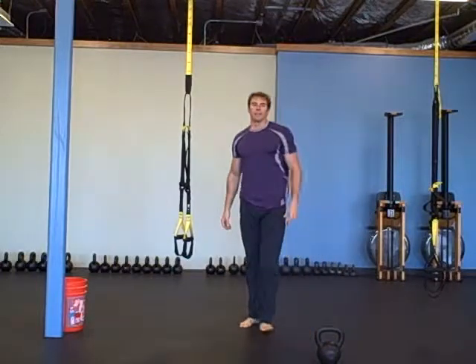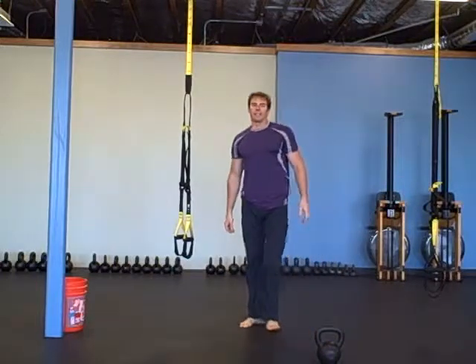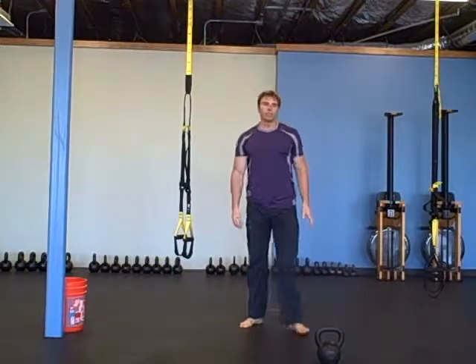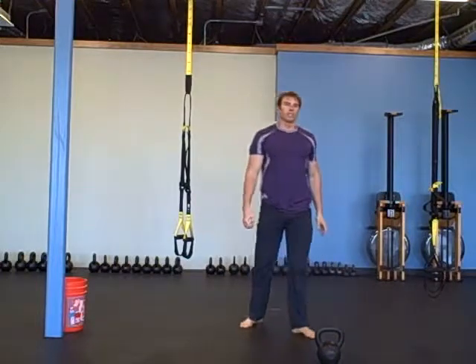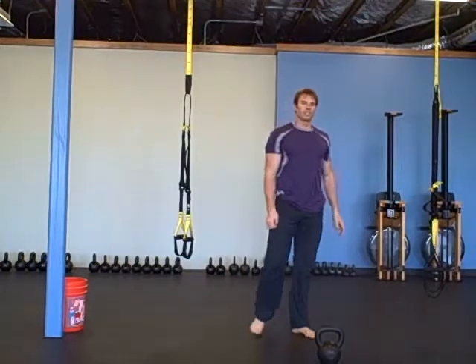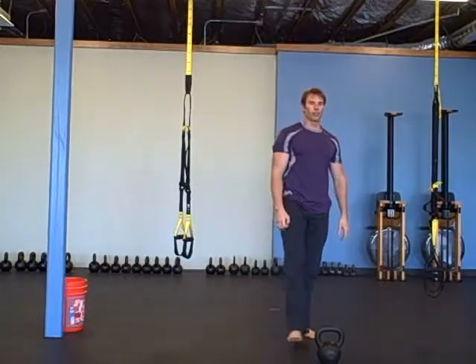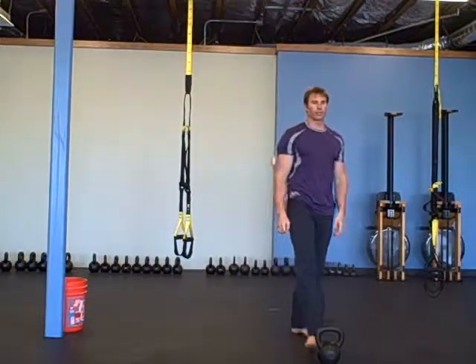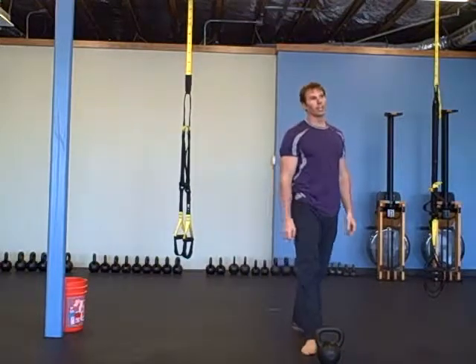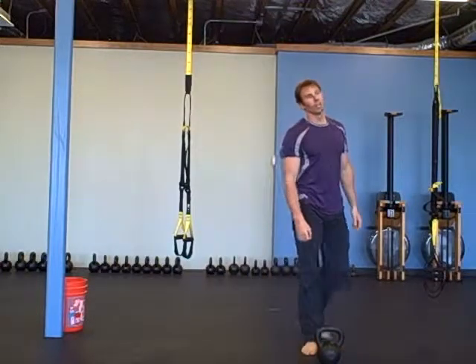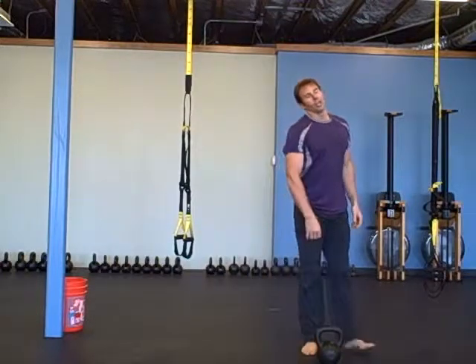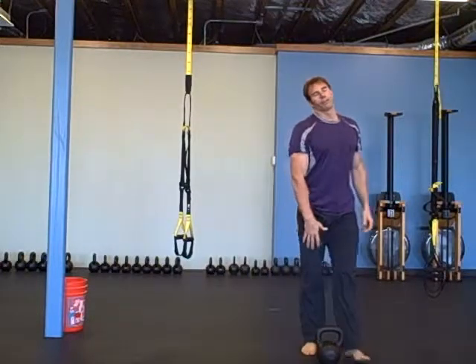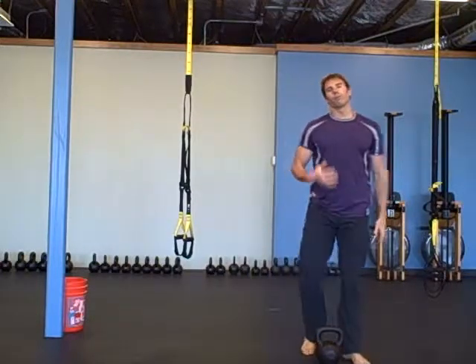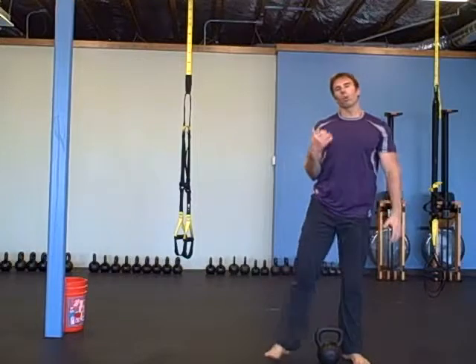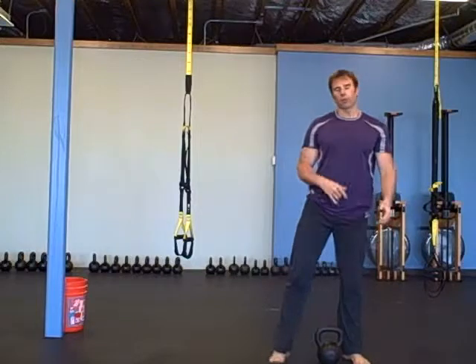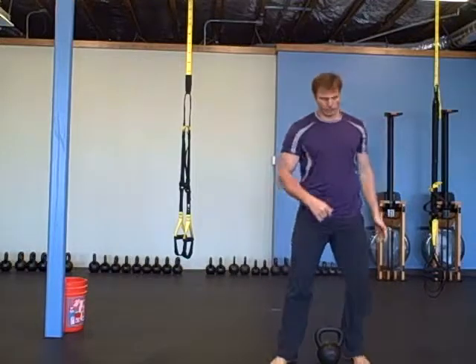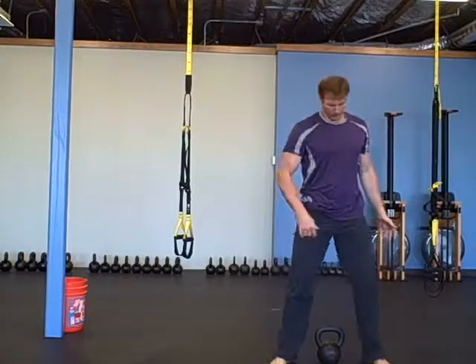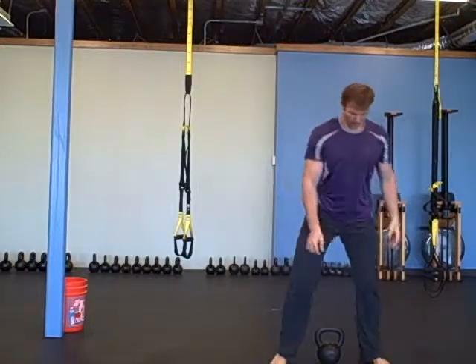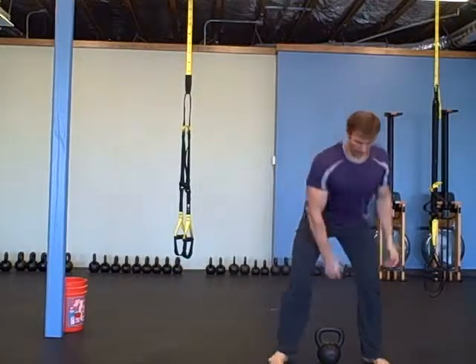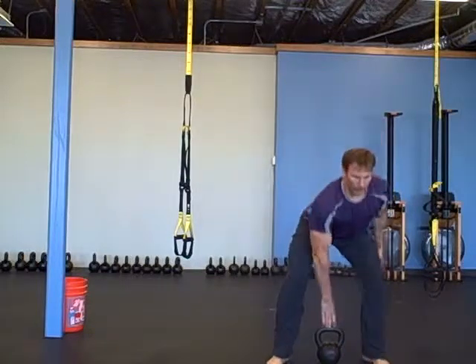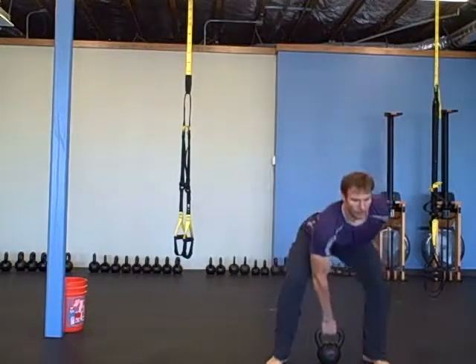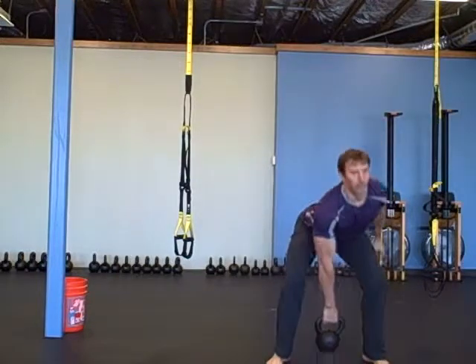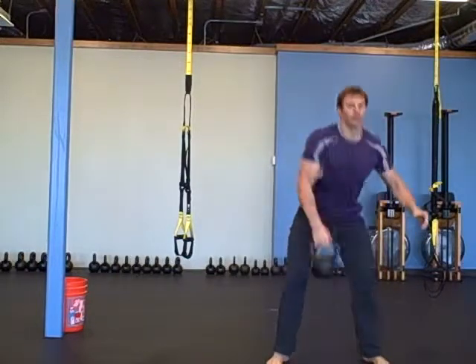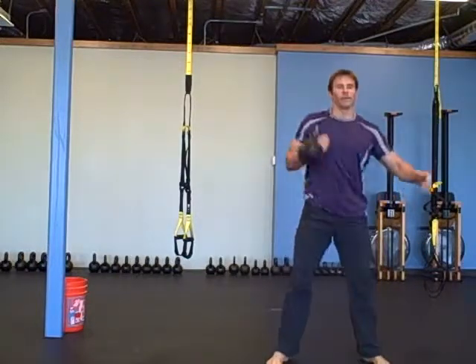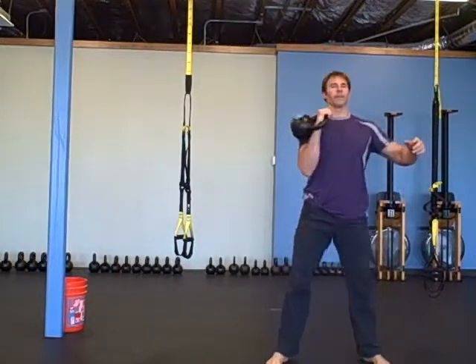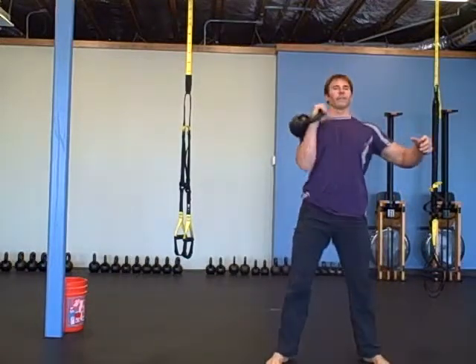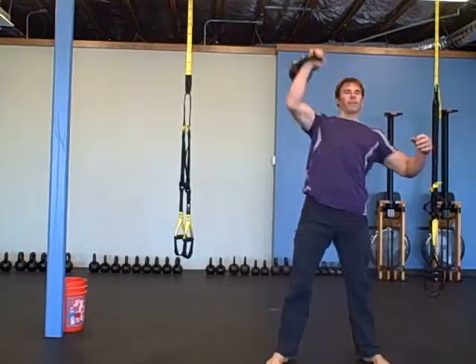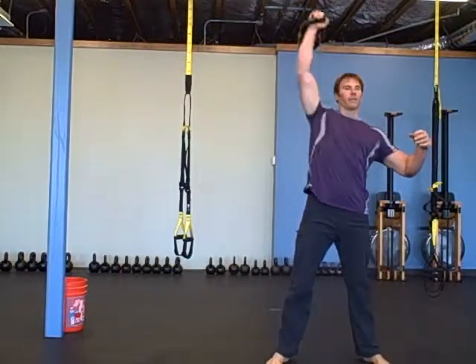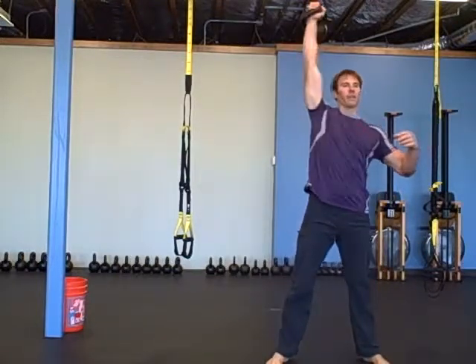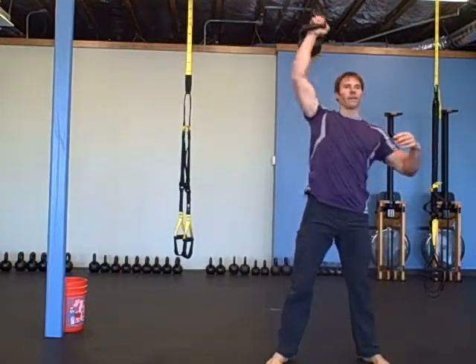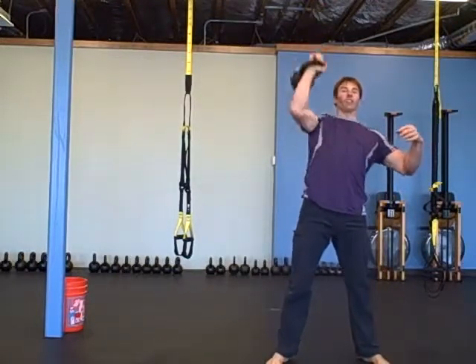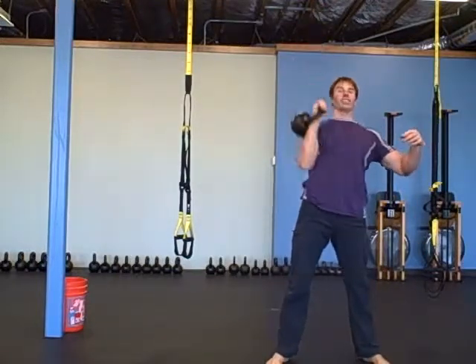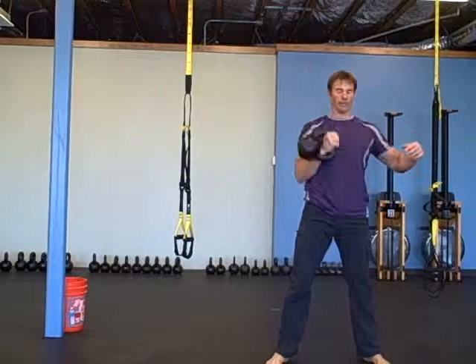The next one is 30 floor presses on each side.